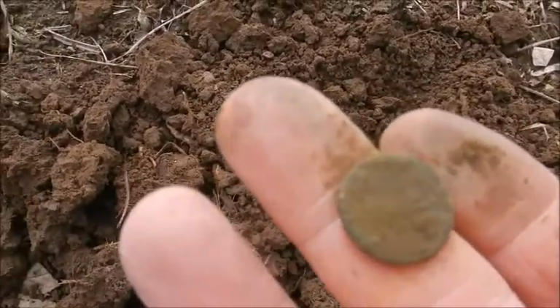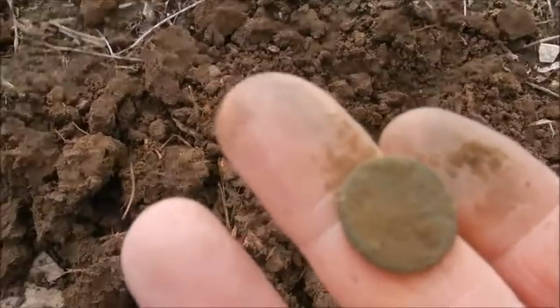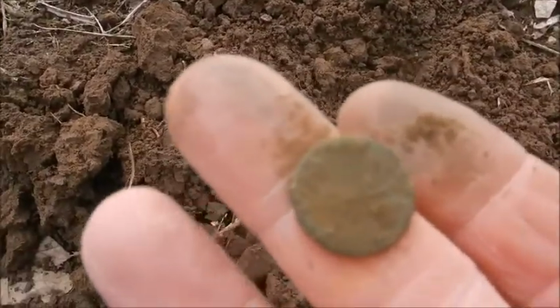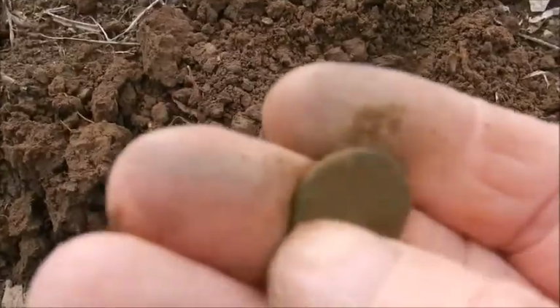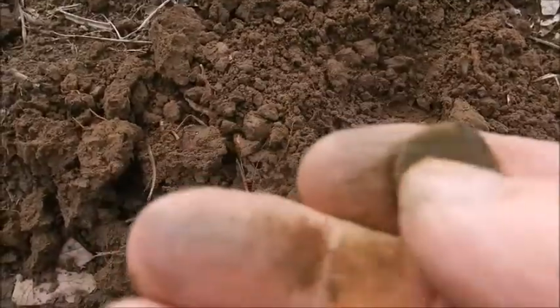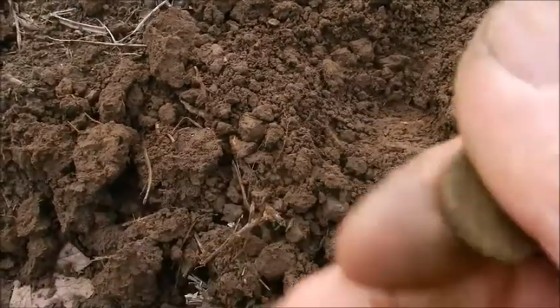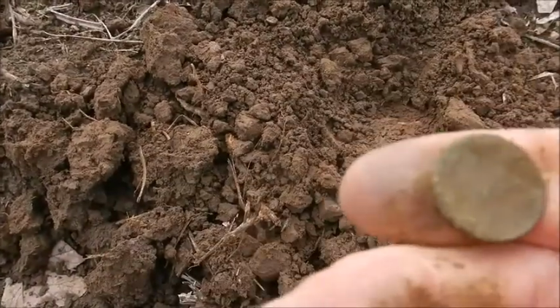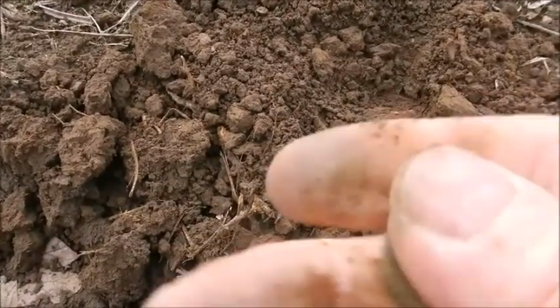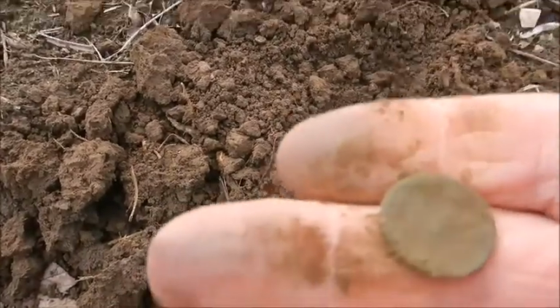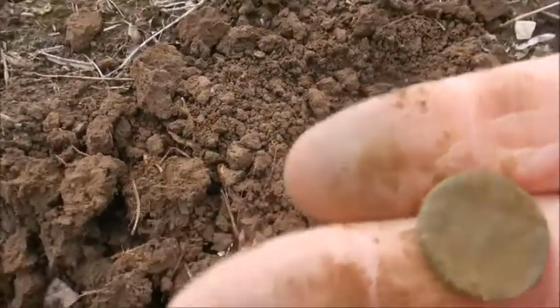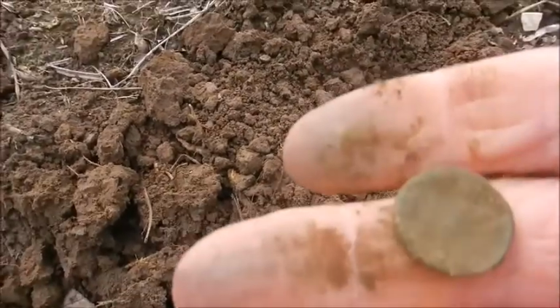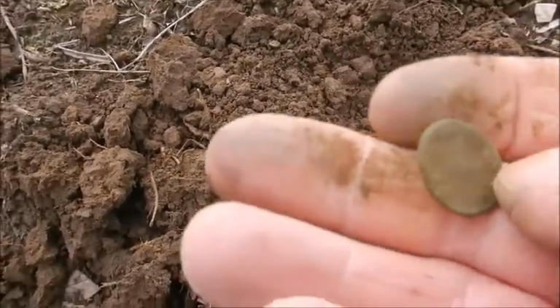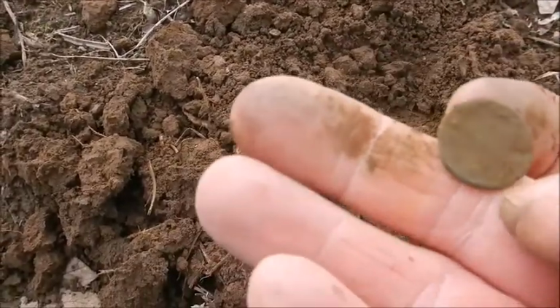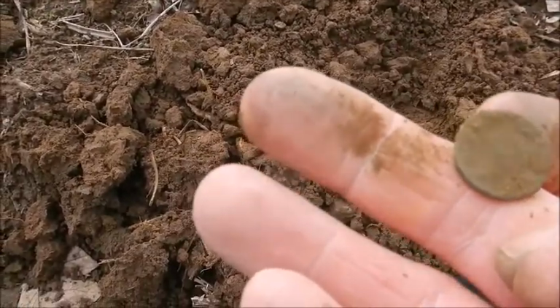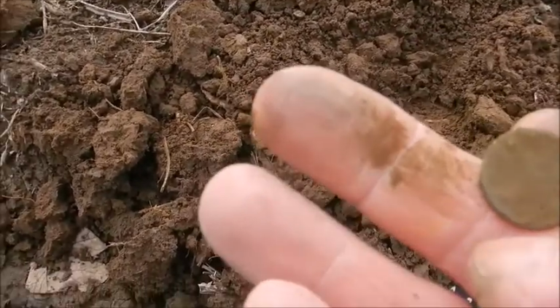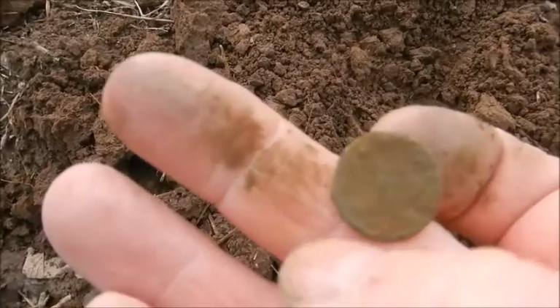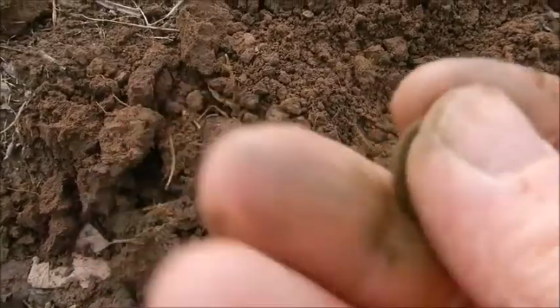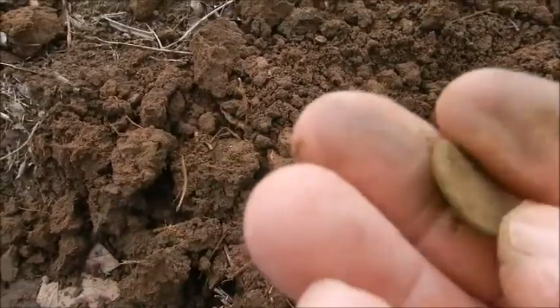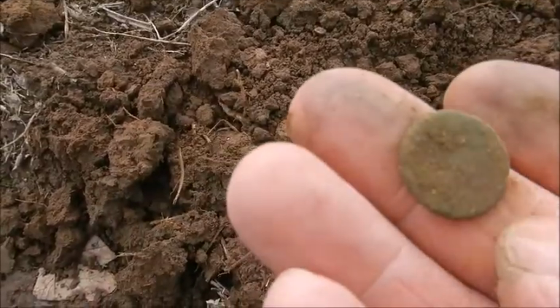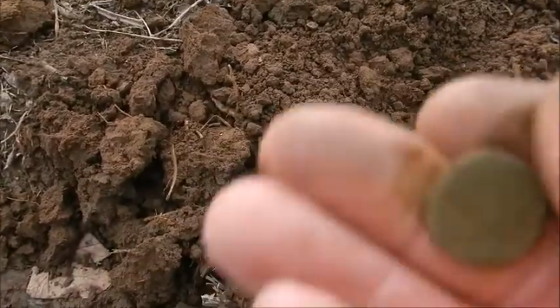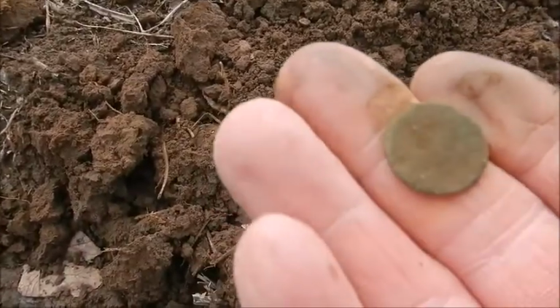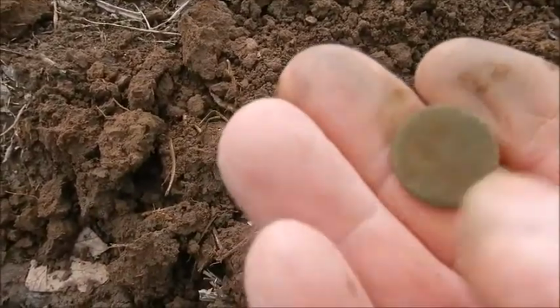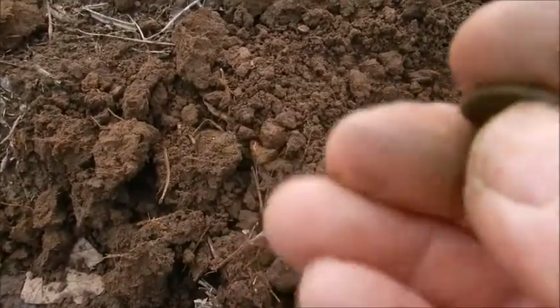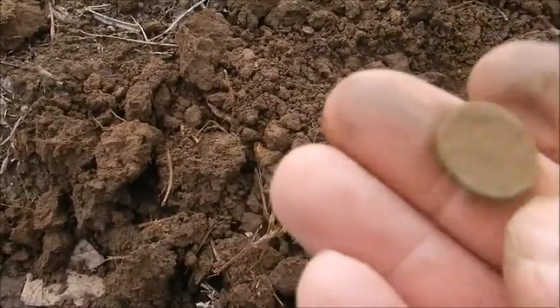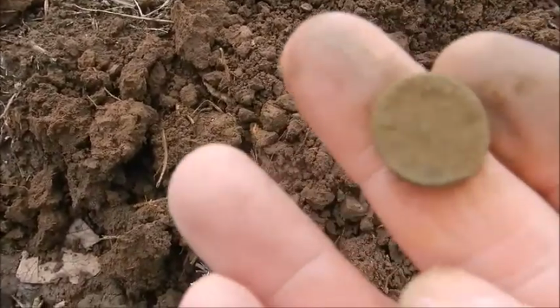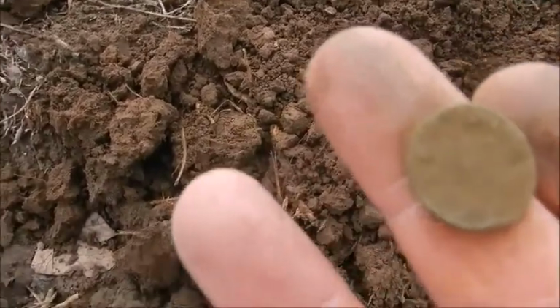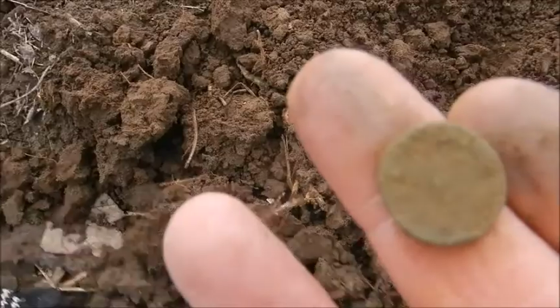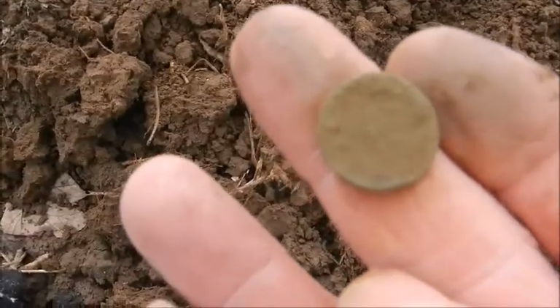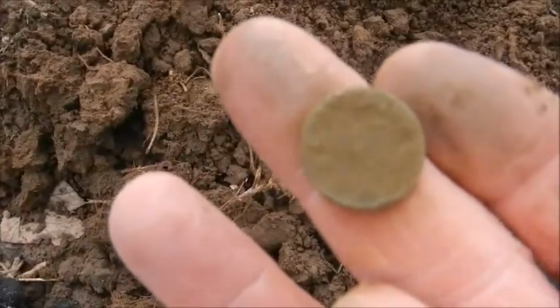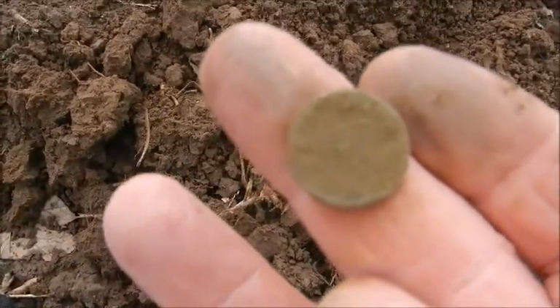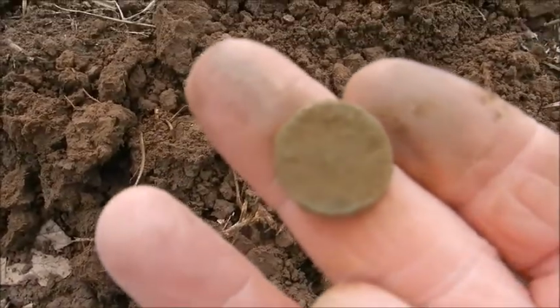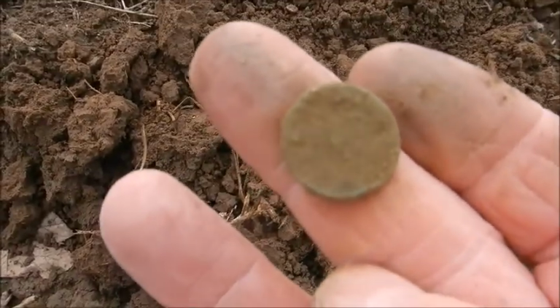Roman coin. Am I glad I came out today? Nice. Roman coin, a German coin. That's like that one I found yesterday — very much about the same size. And you can see something on the back. Am I happy? Yippee!